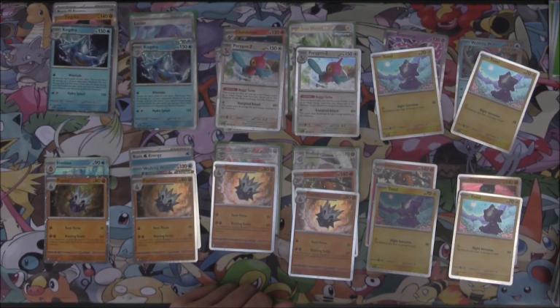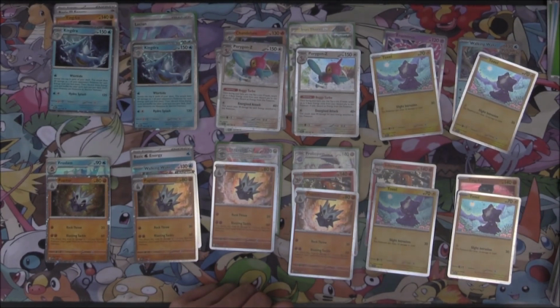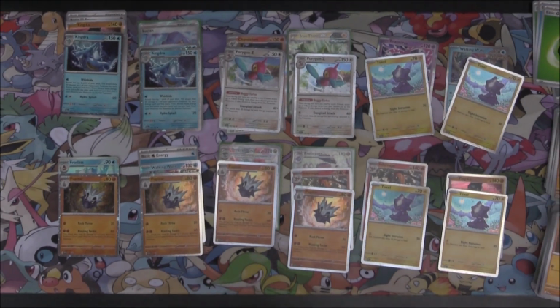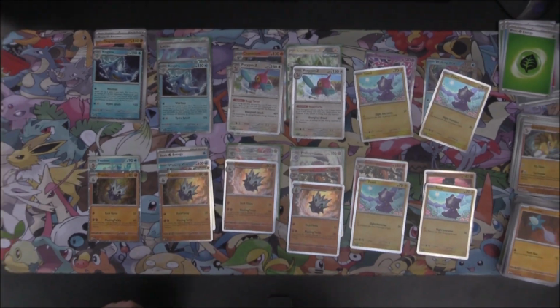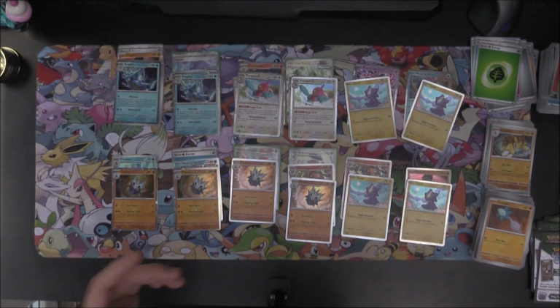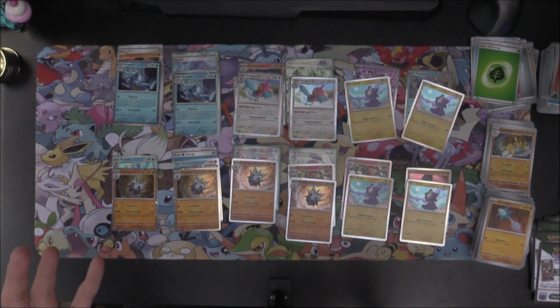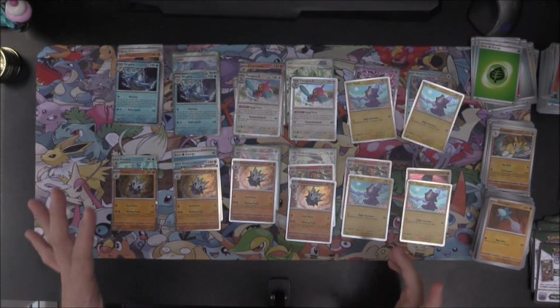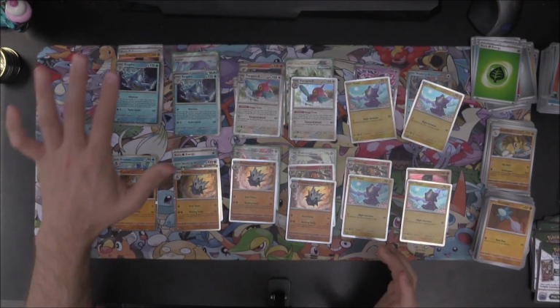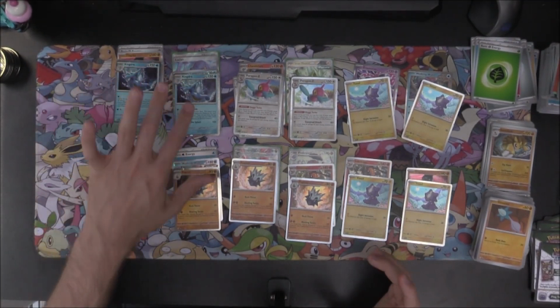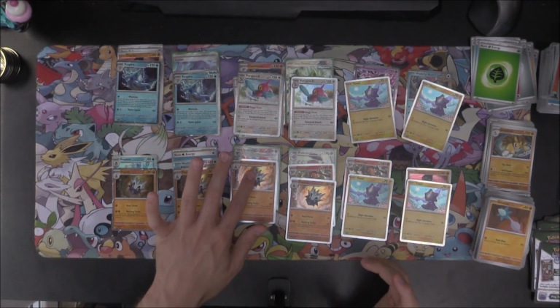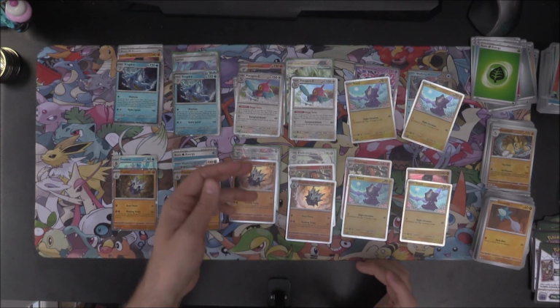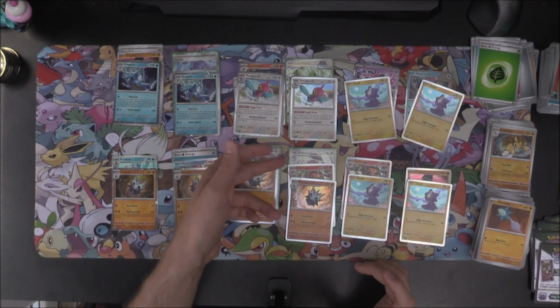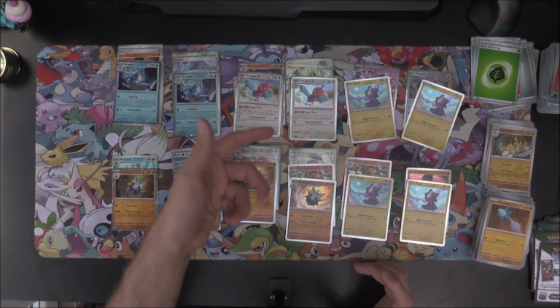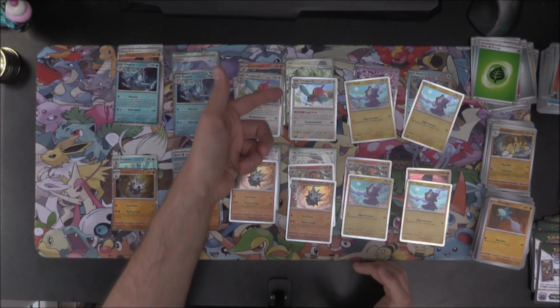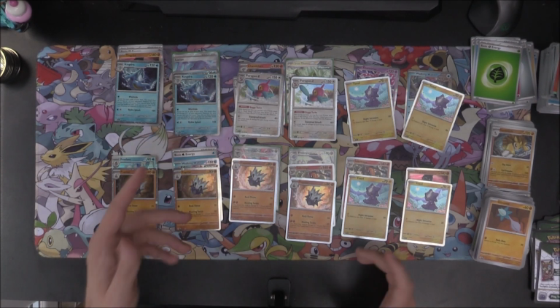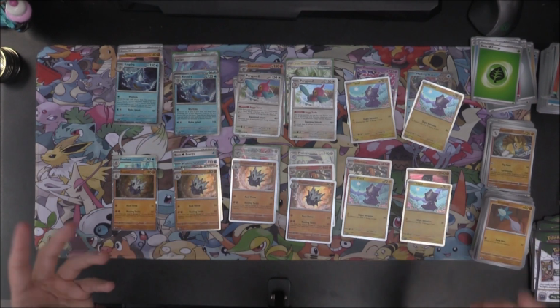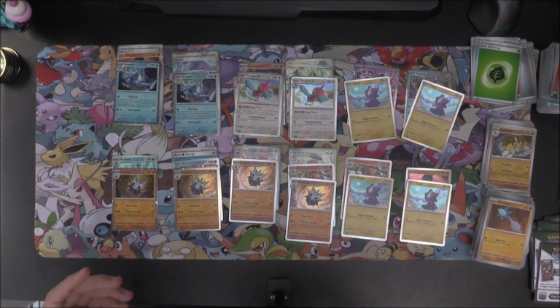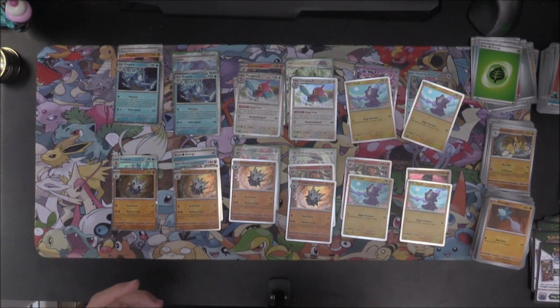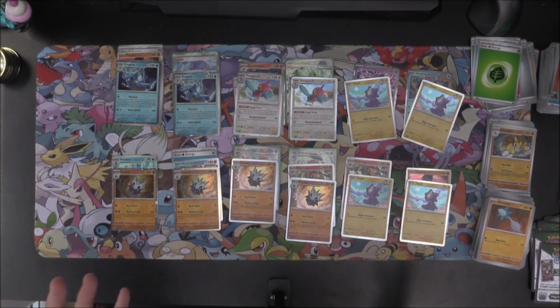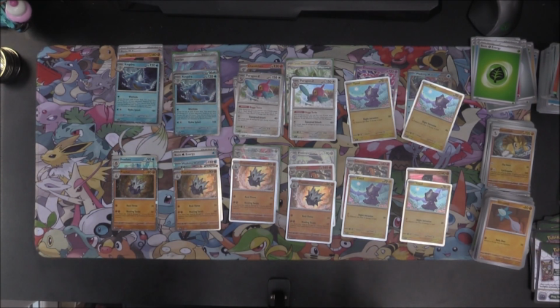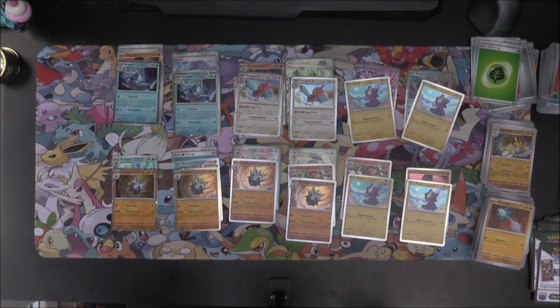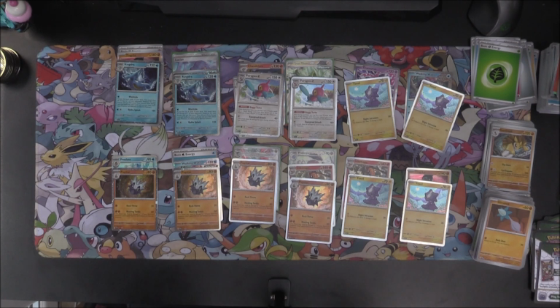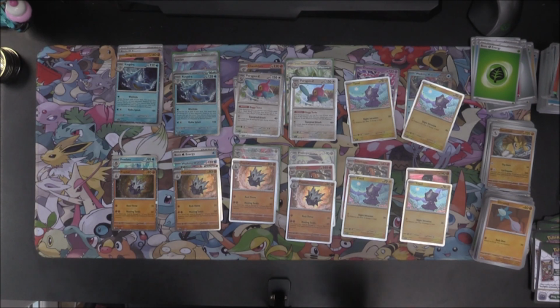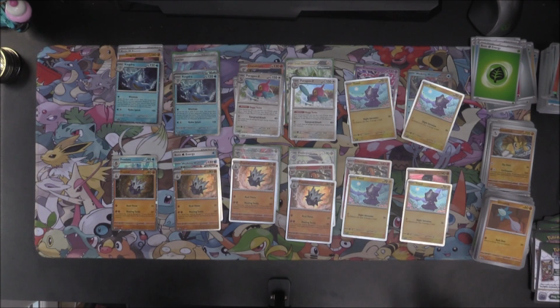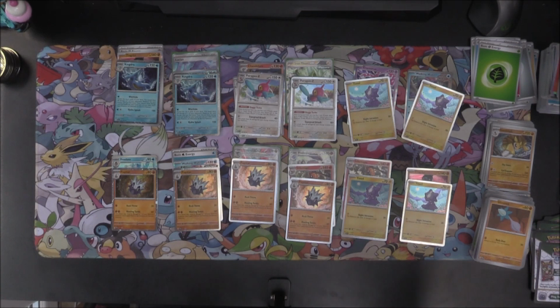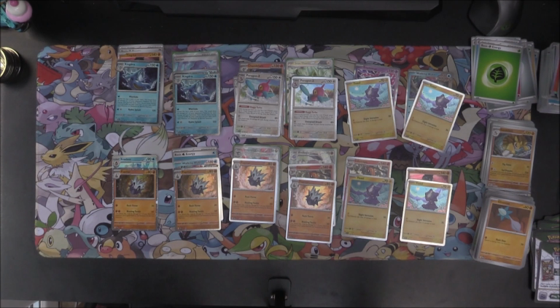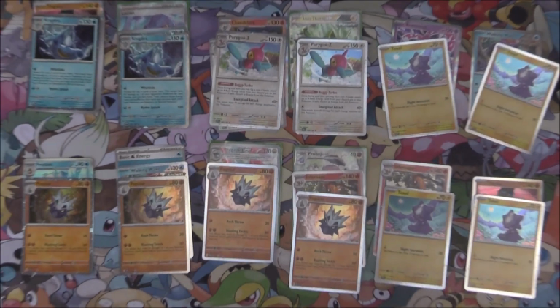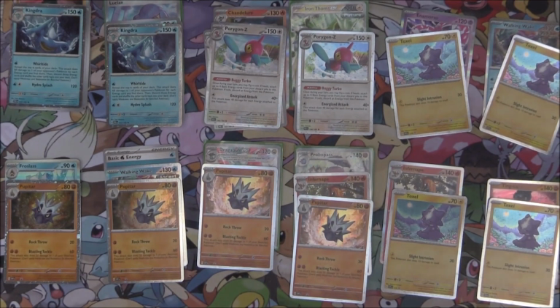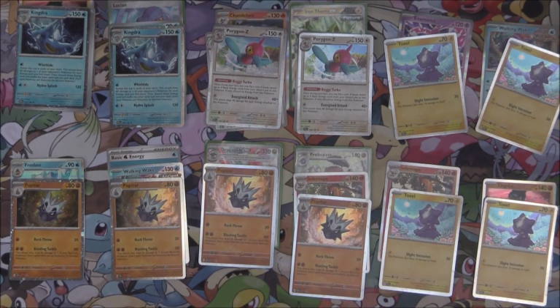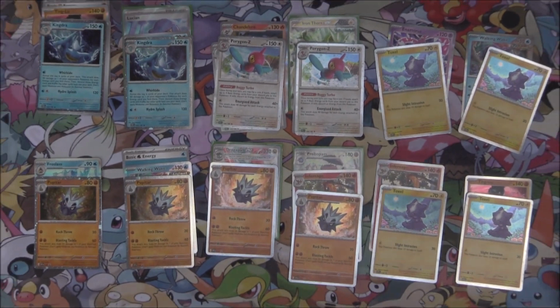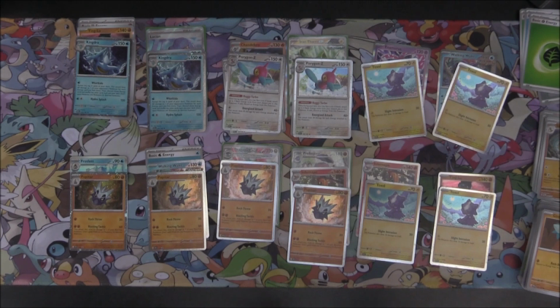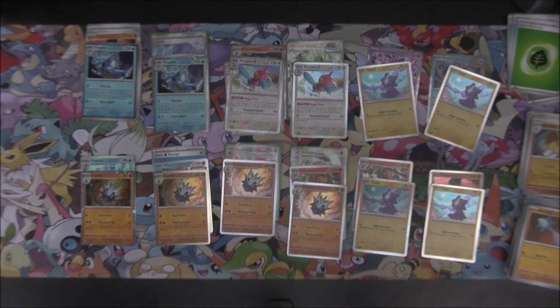There is our 12 packs all open. So what do we end up with? We've got a Full Art trainer, Full Art Pokémon, an Illustration Rare, and an EX. So four for 12 - not too bad actually, very very interesting.